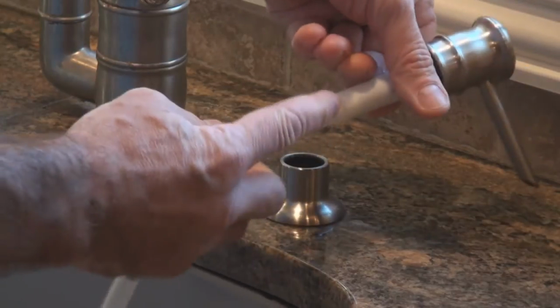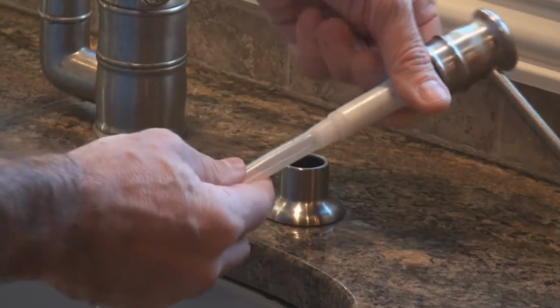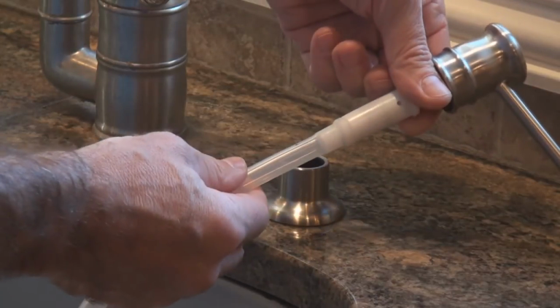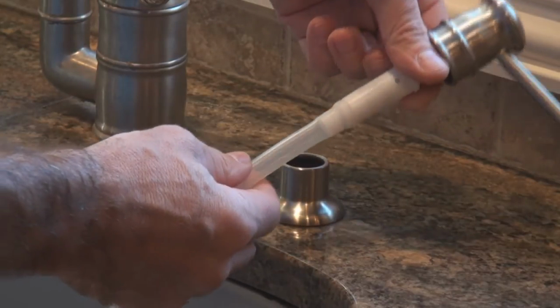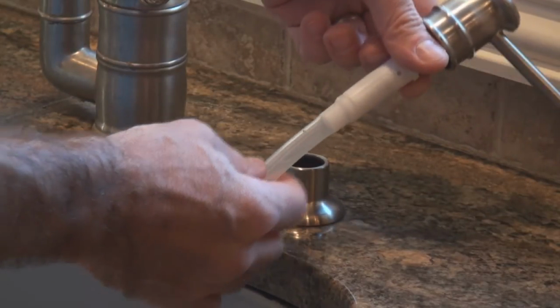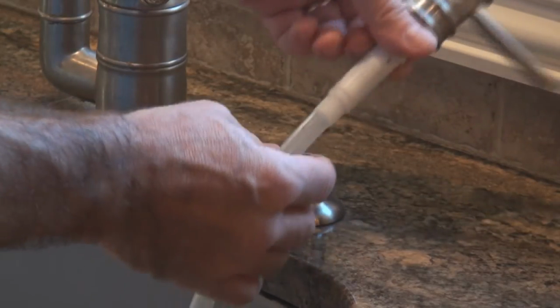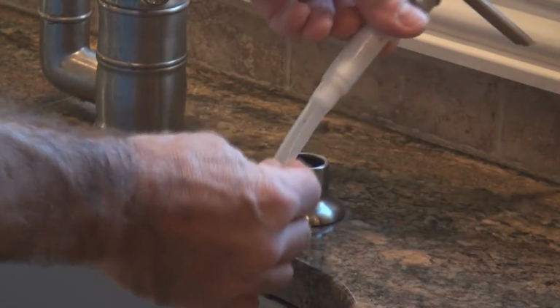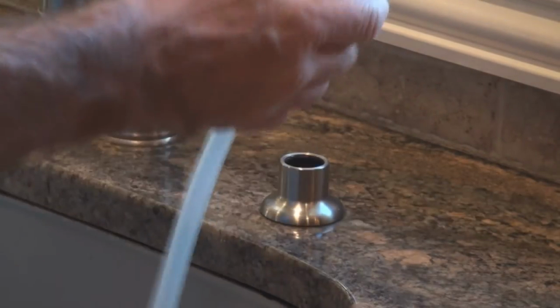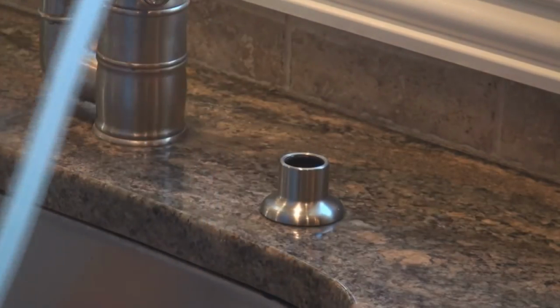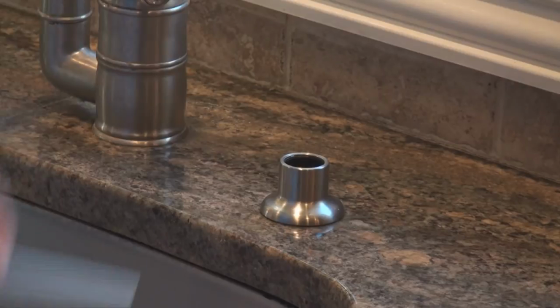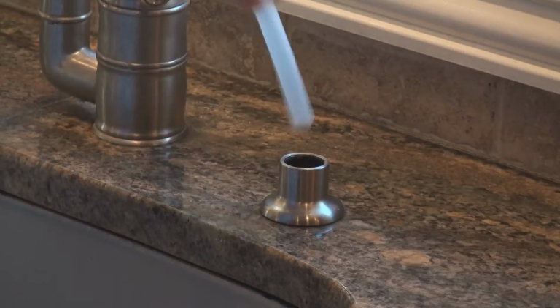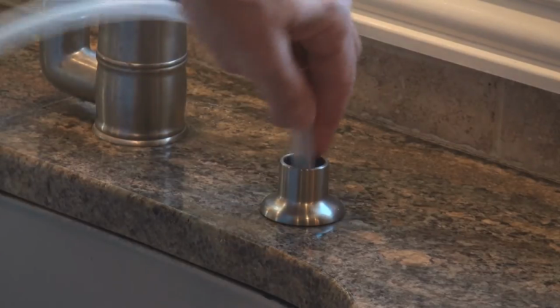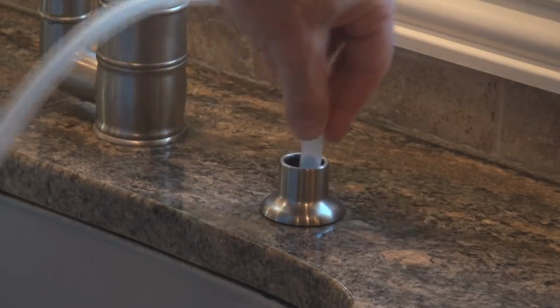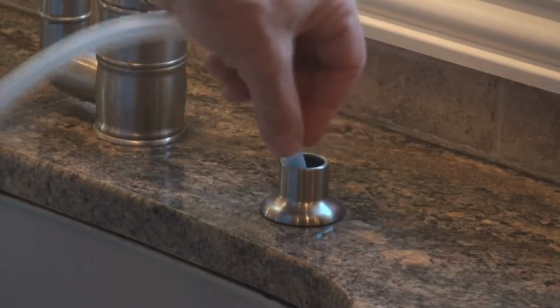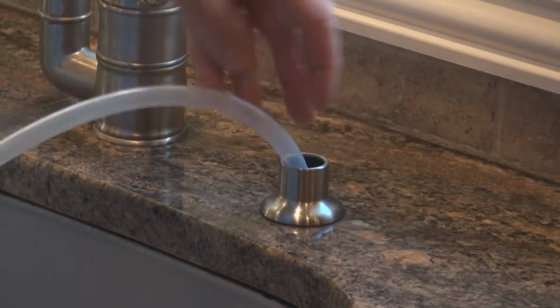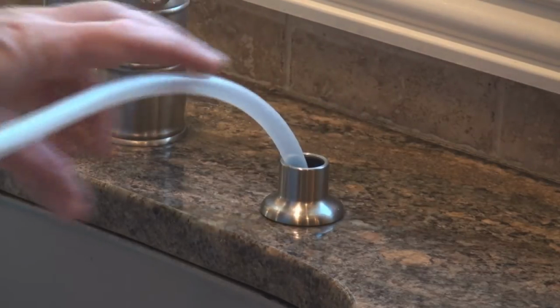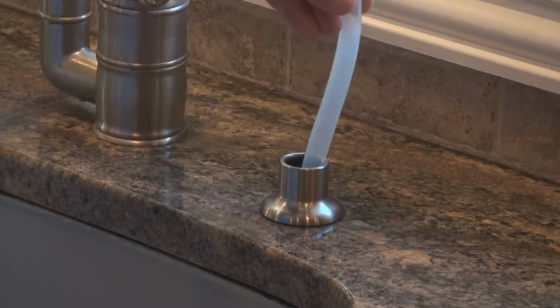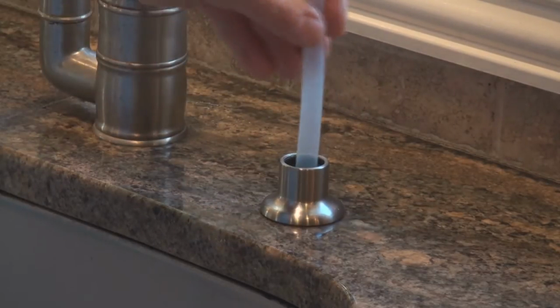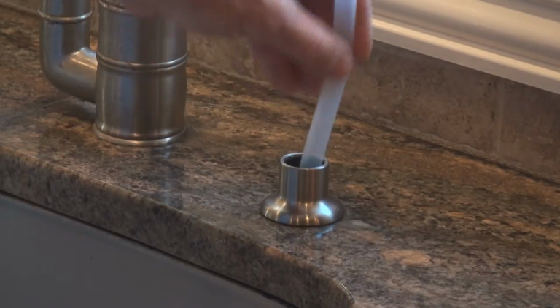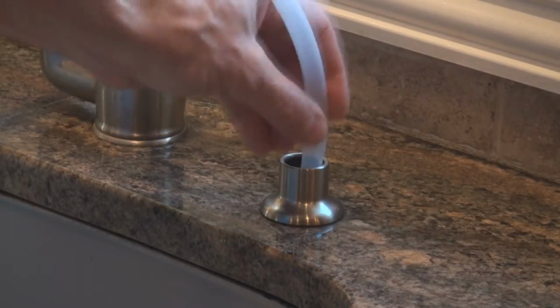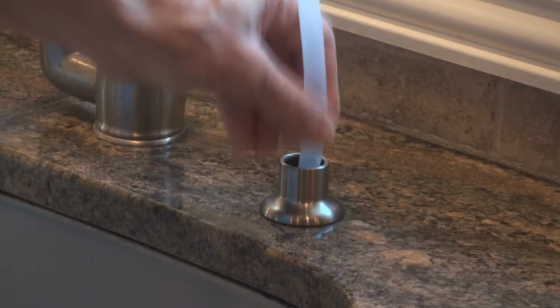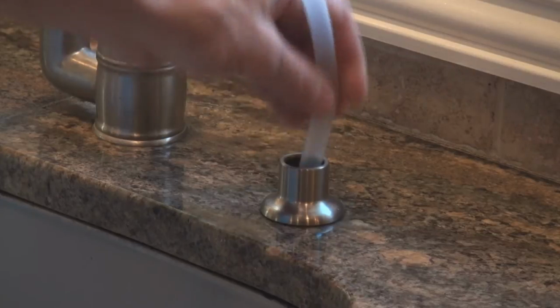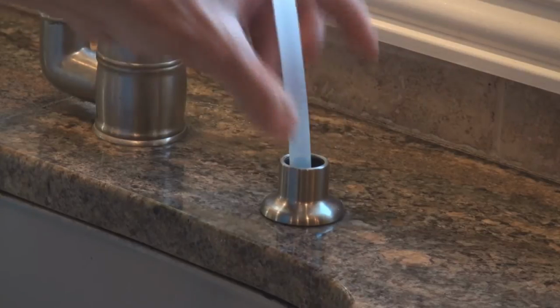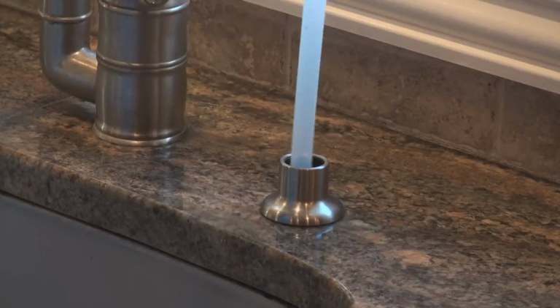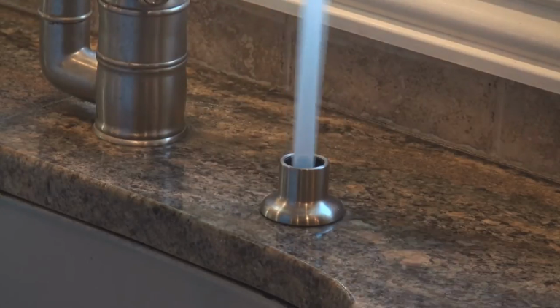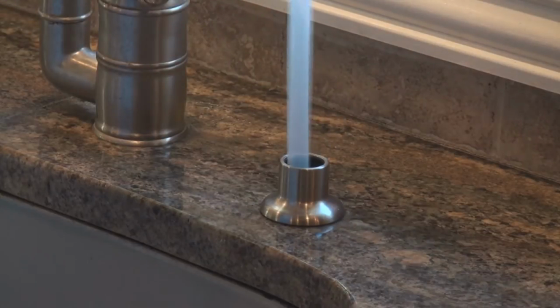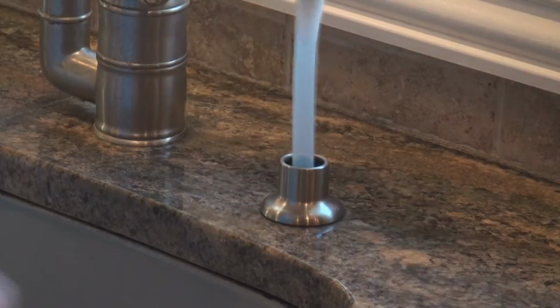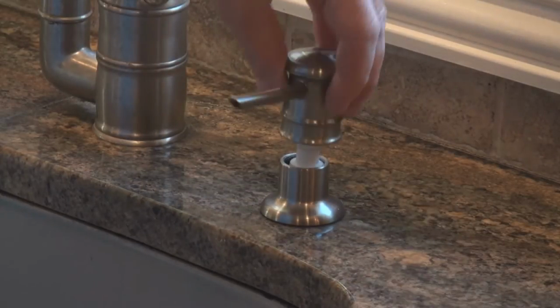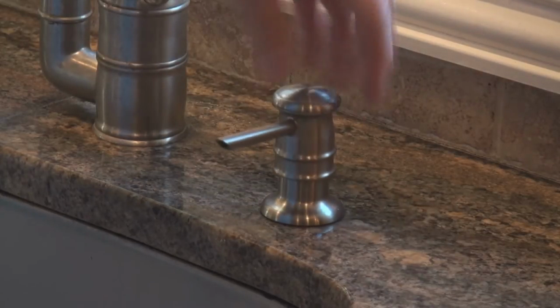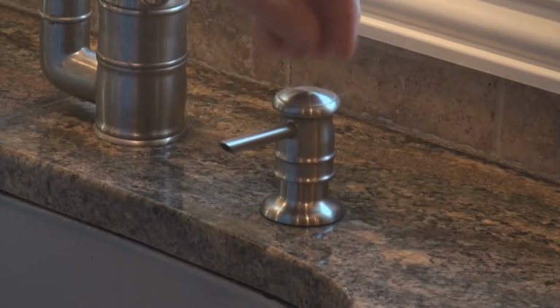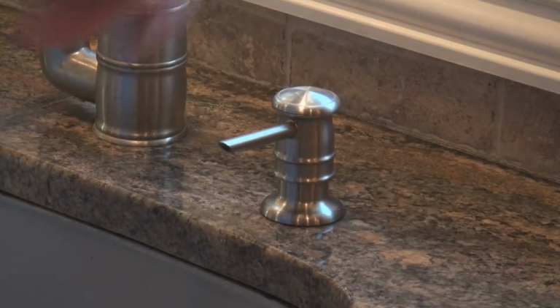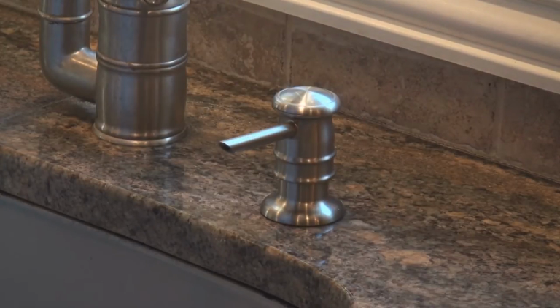You don't need a clamp or anything. After you get that on, just take the hose and thread it down through the hole. You might need to push a little bit to get it through. And that's the last time you'll ever need to take your pump out.